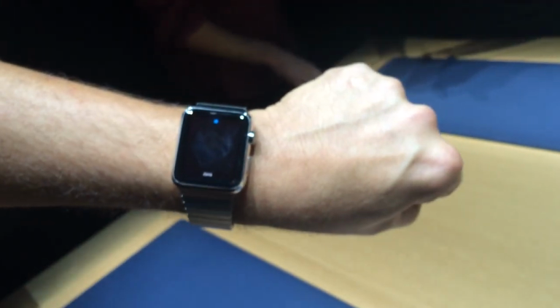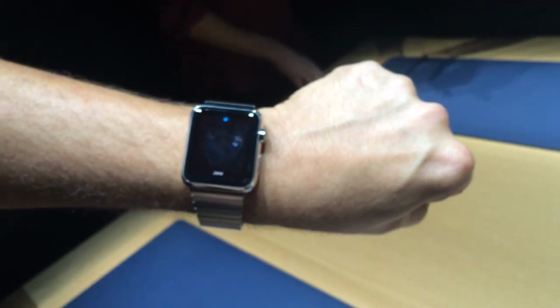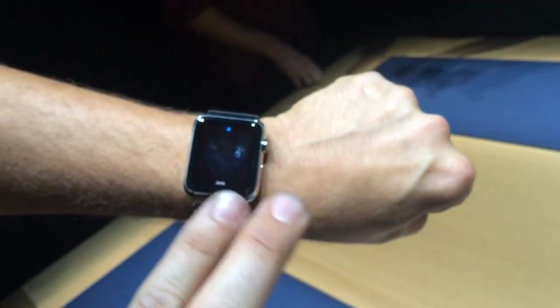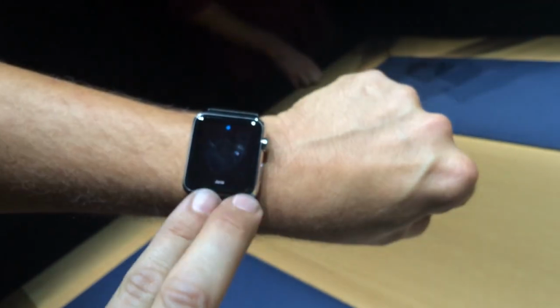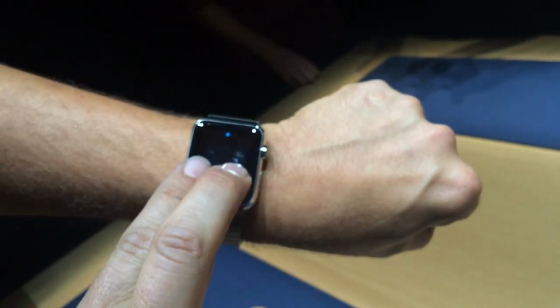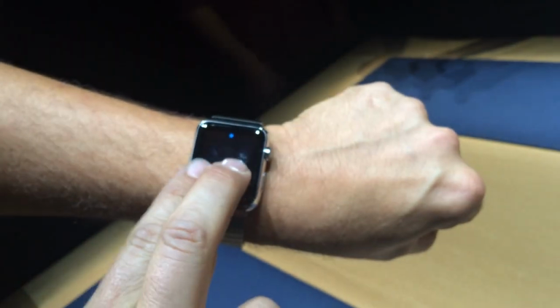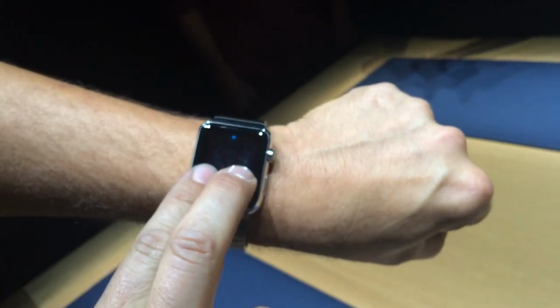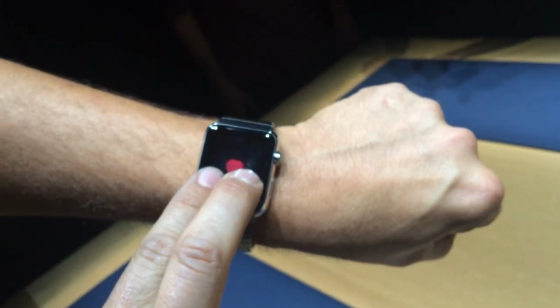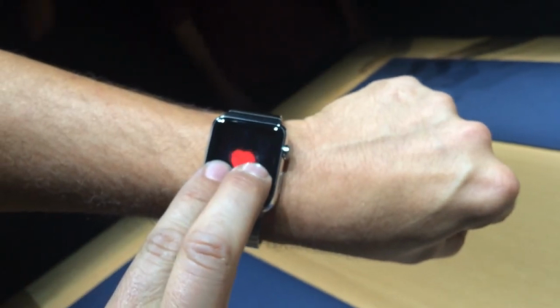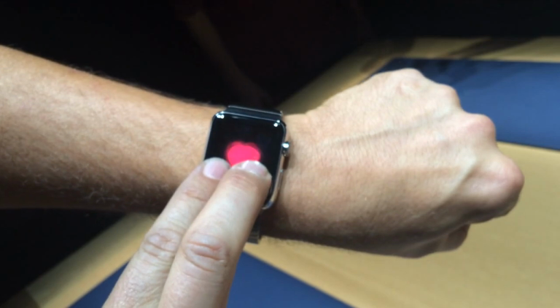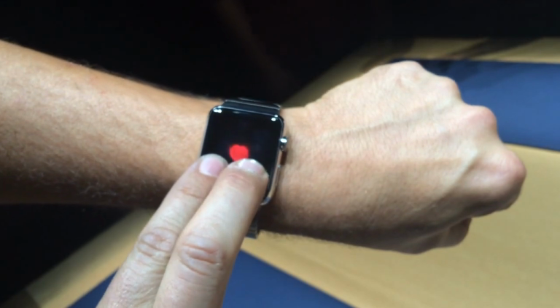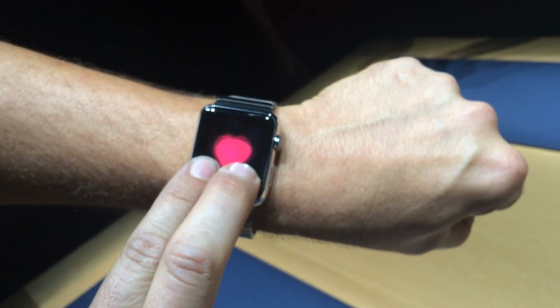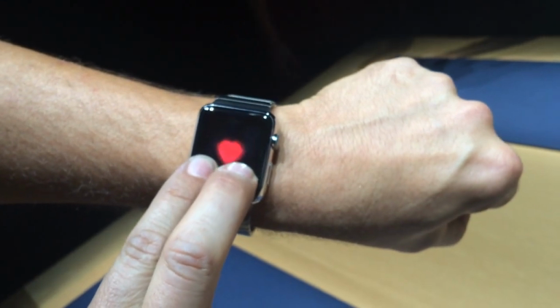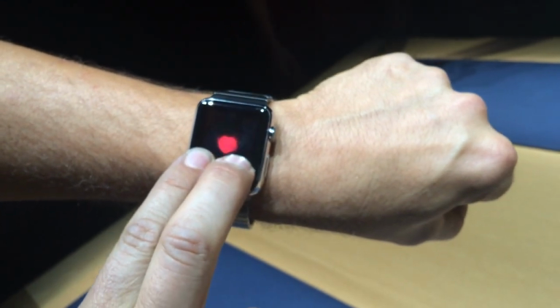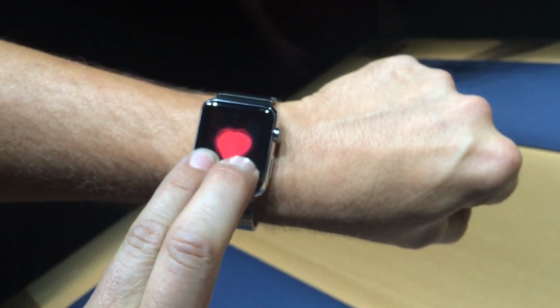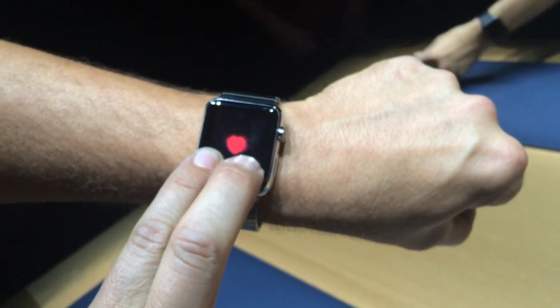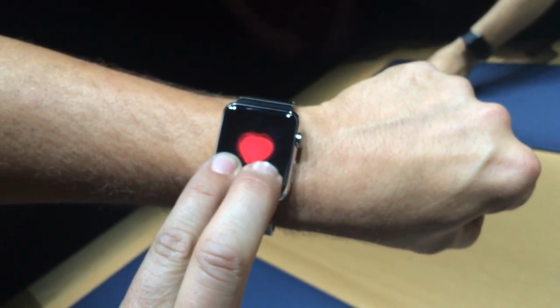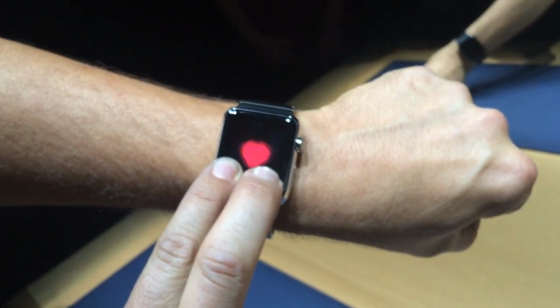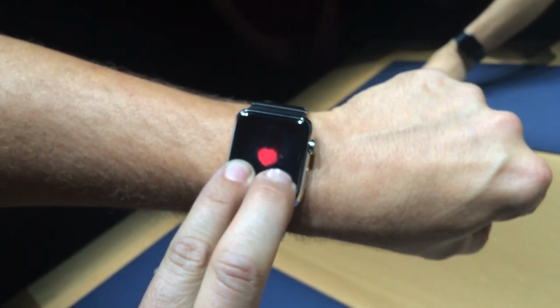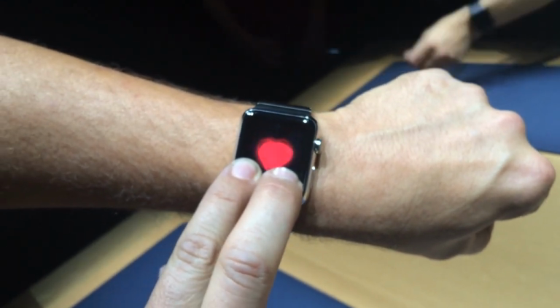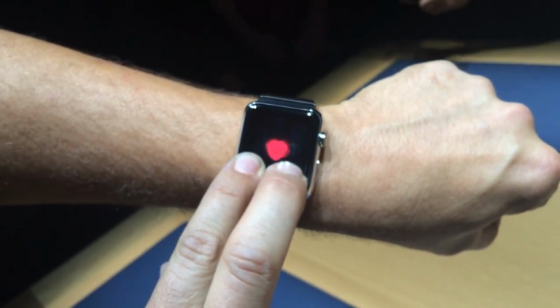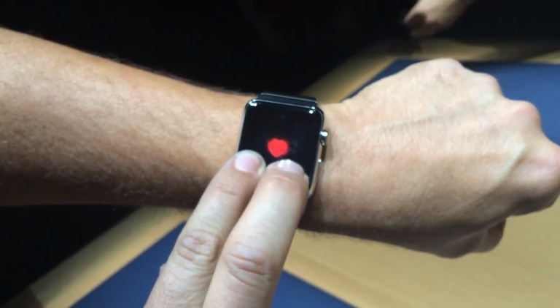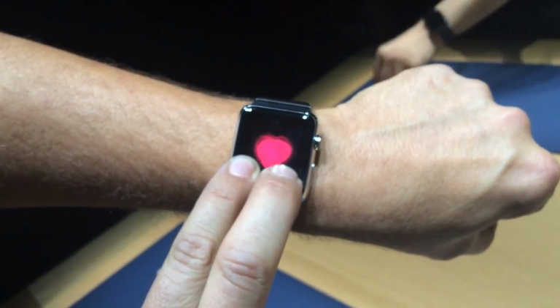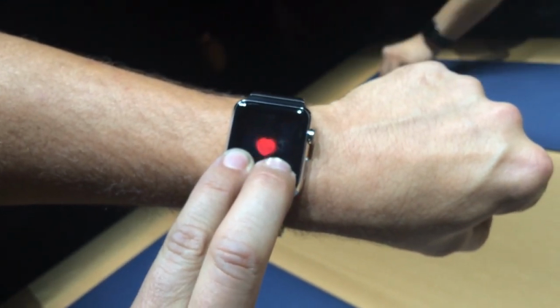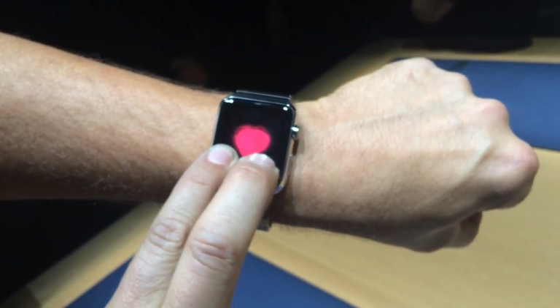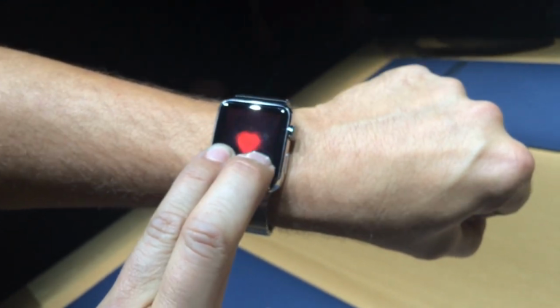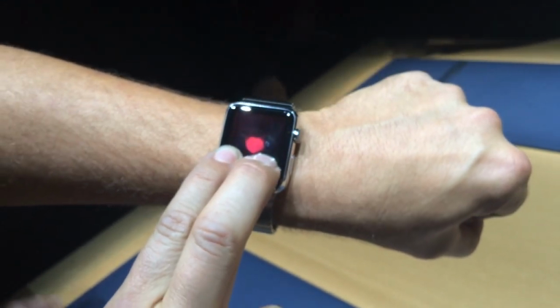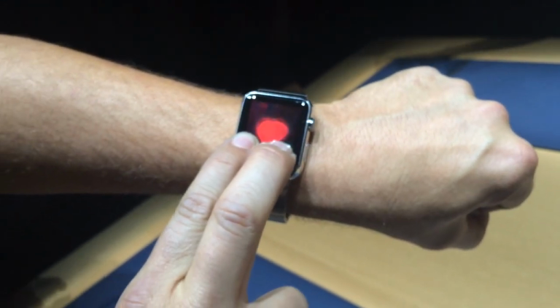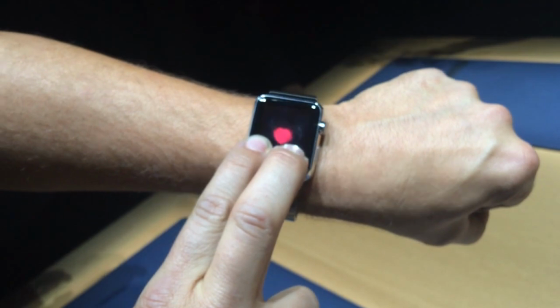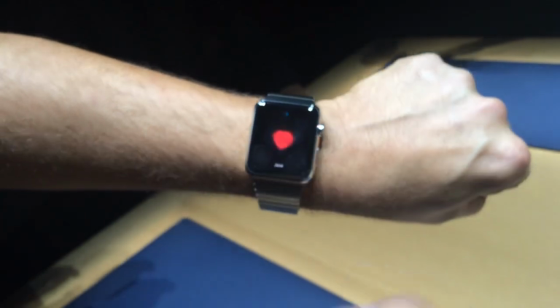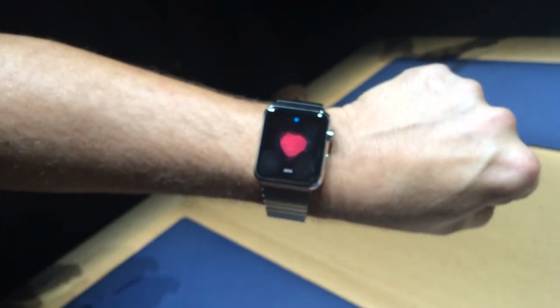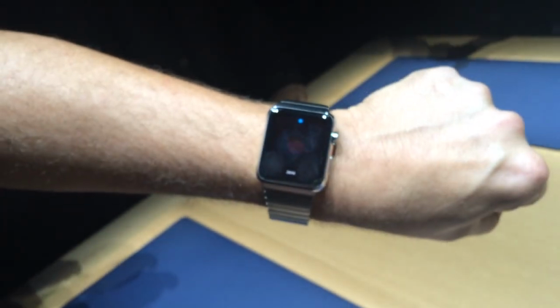Another really cool thing is if you hold two fingers down, that's your heartbeat. It's using the heart rate sensor on the back to send Jane your heartbeat — just give it a moment.